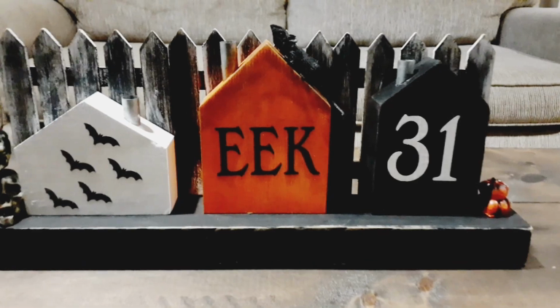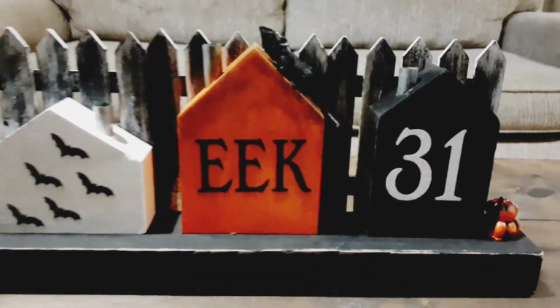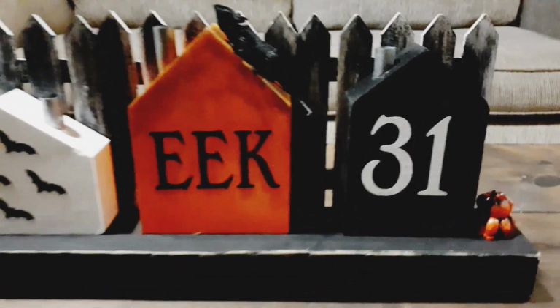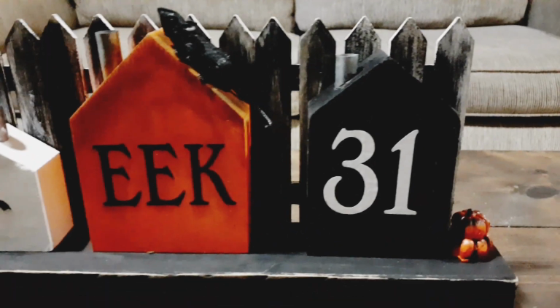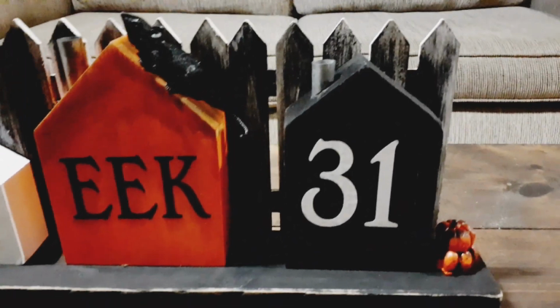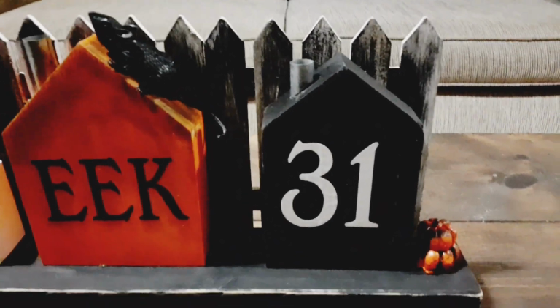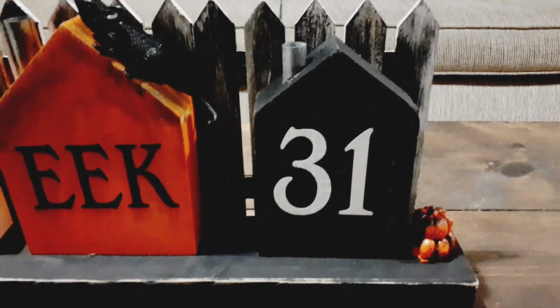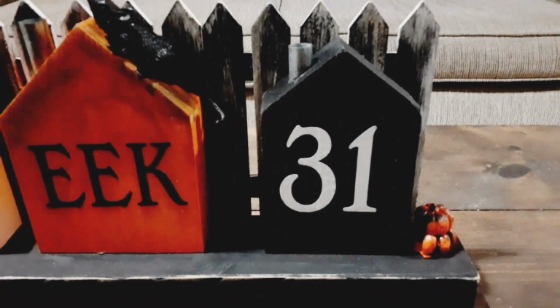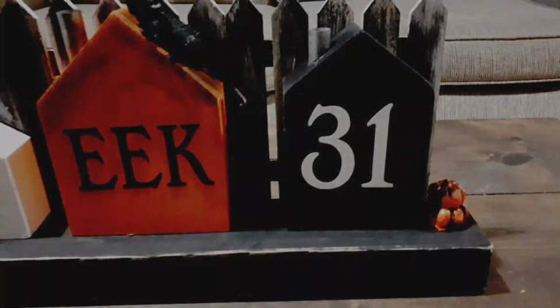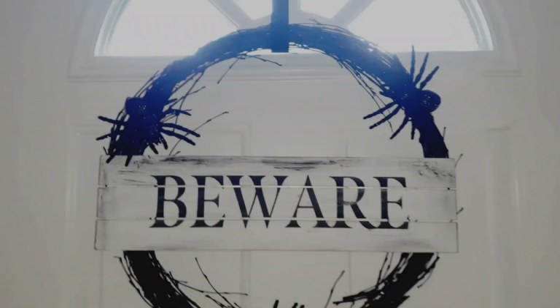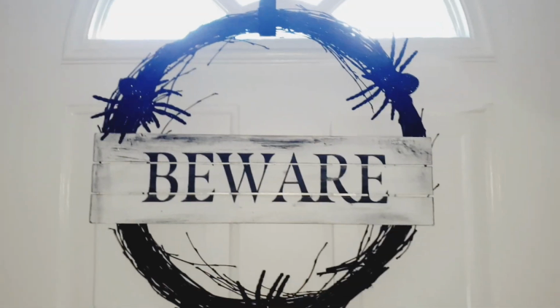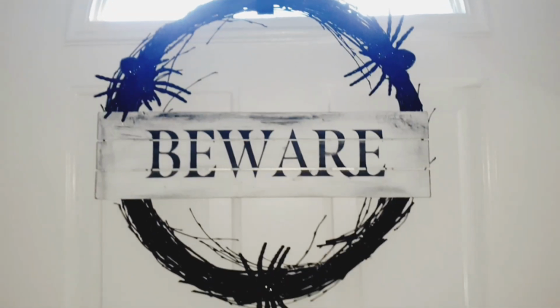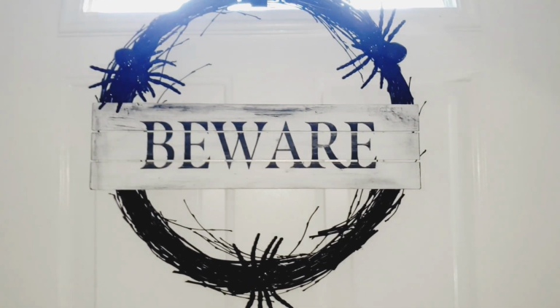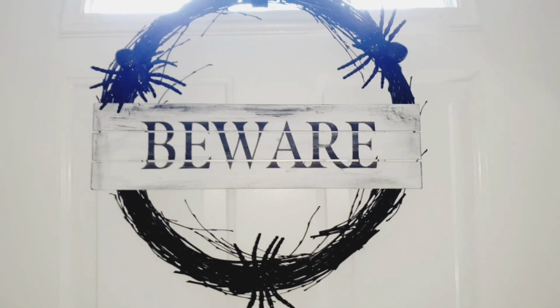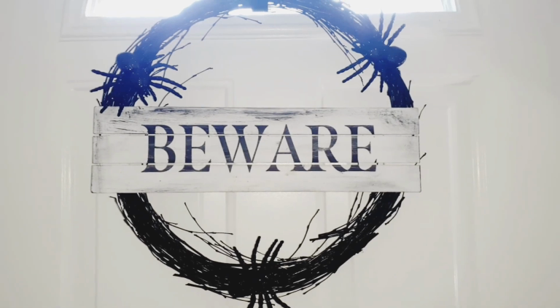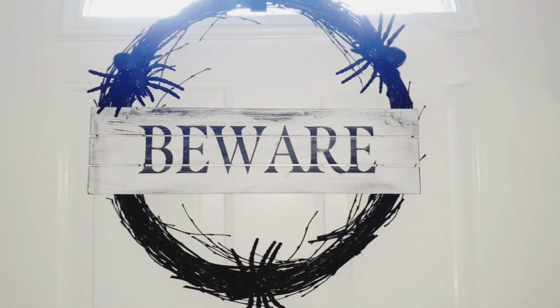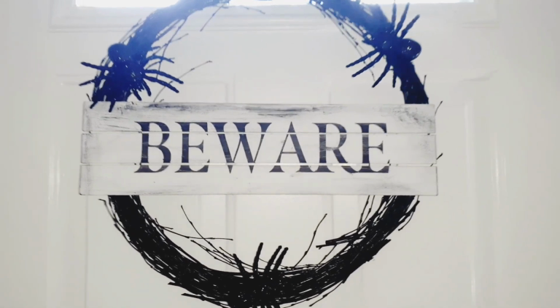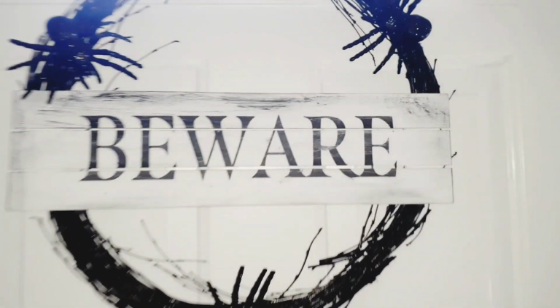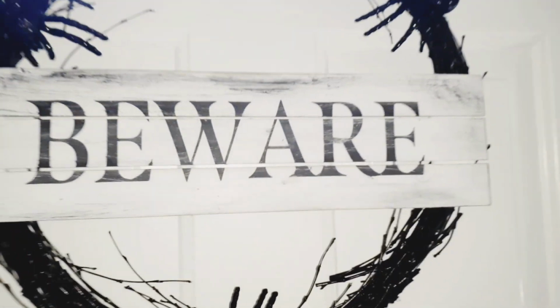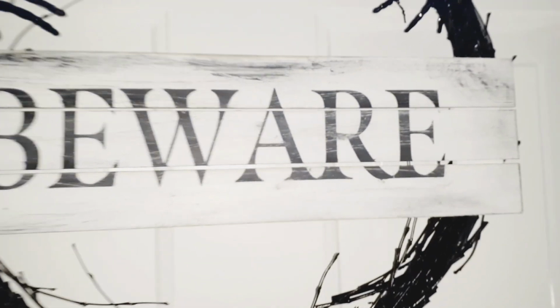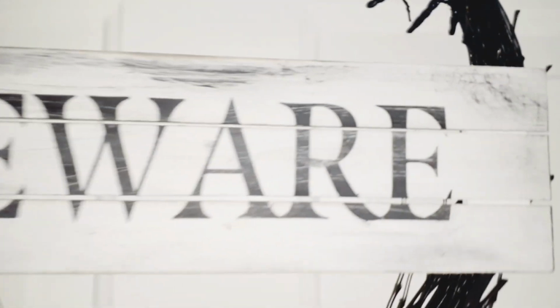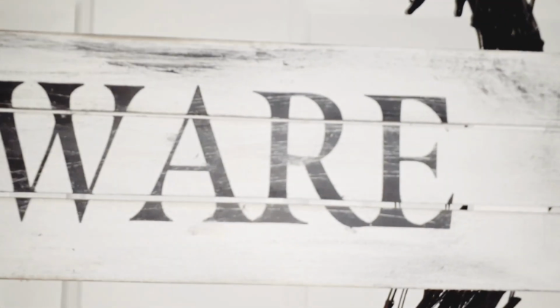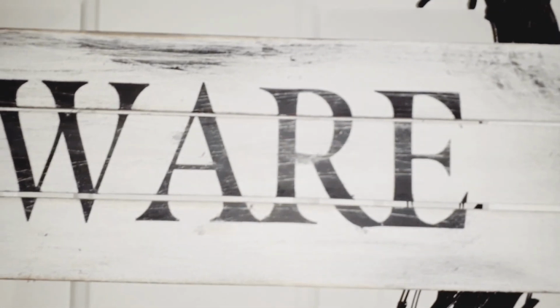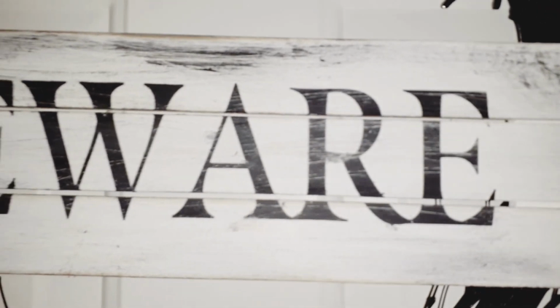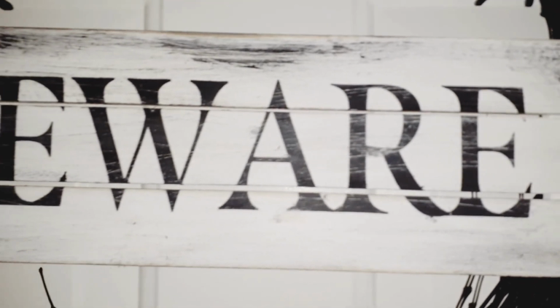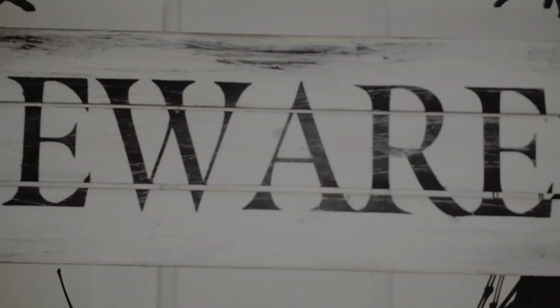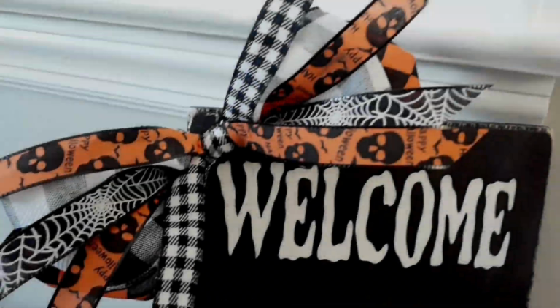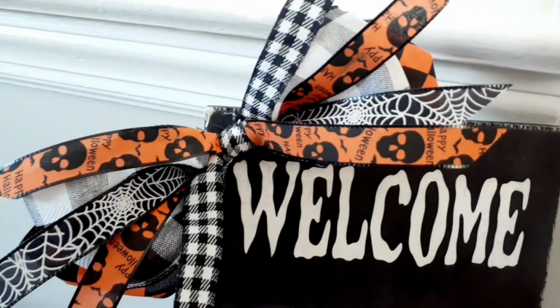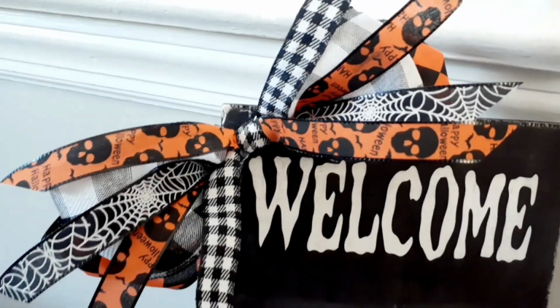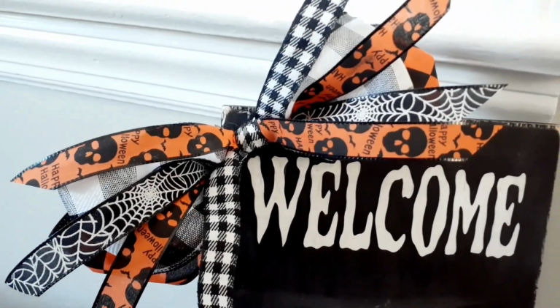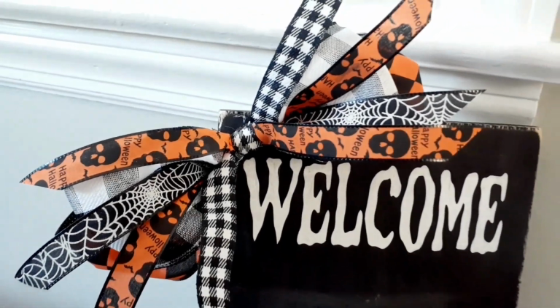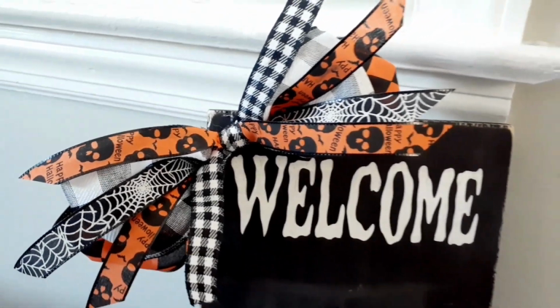Hey and welcome back to my channel. If you are new, hi and welcome! For today's video I have some really fun Halloween DIYs, so if you want to see how I created these, then stick around.